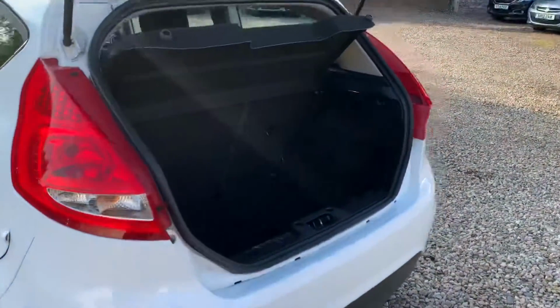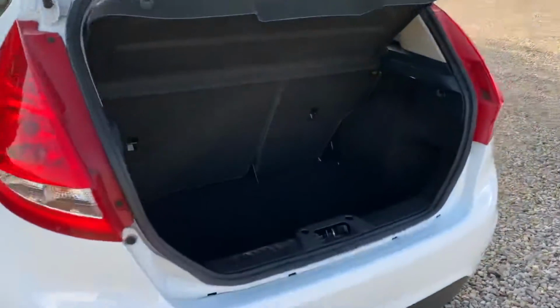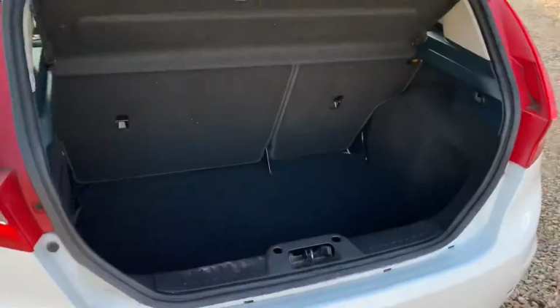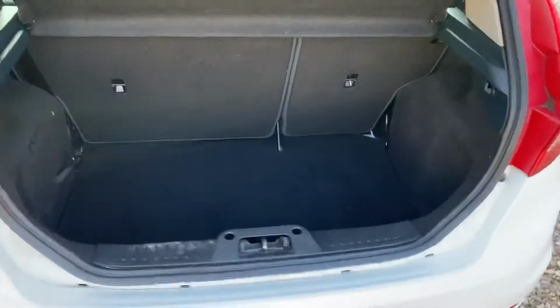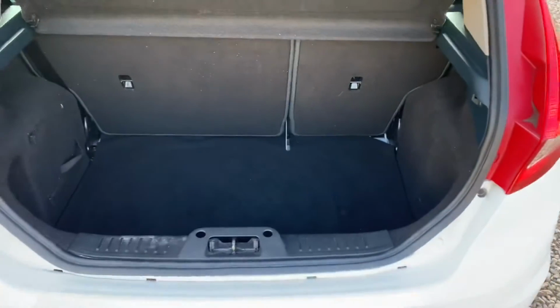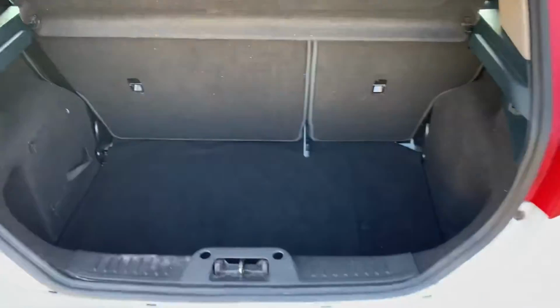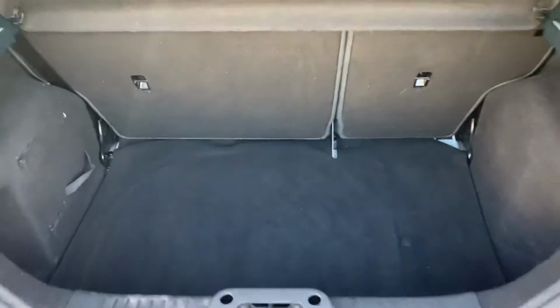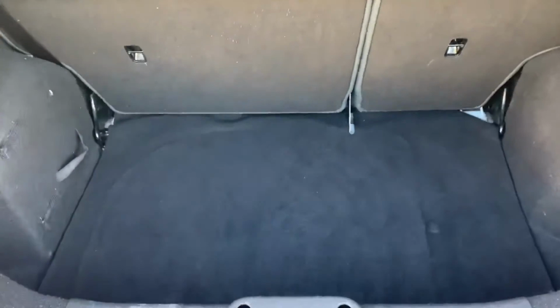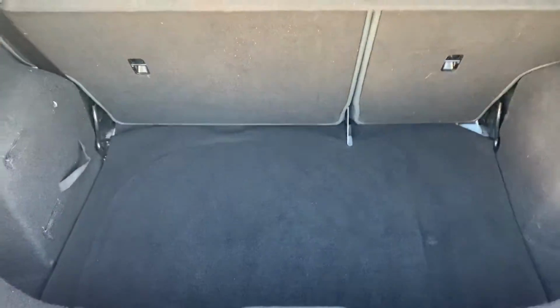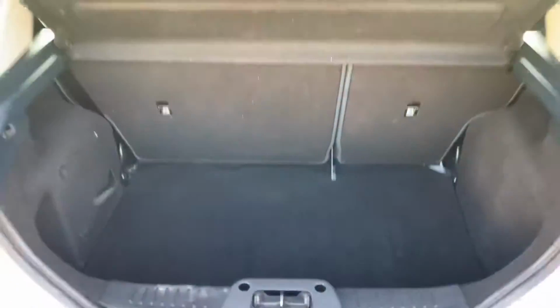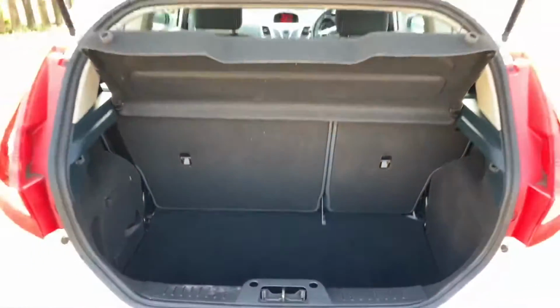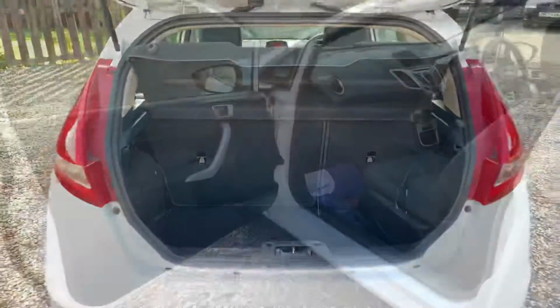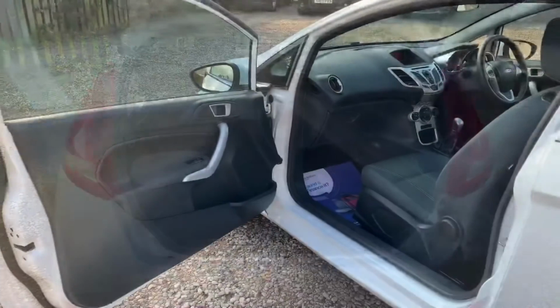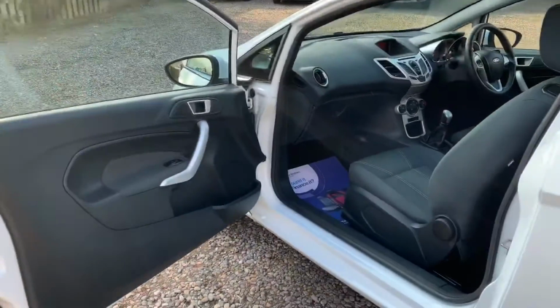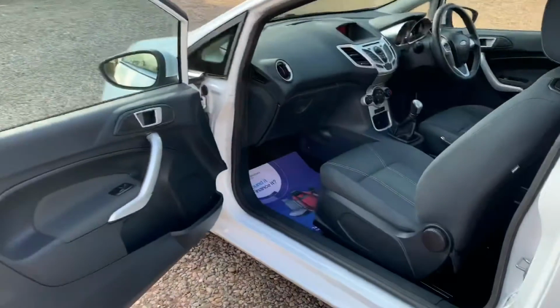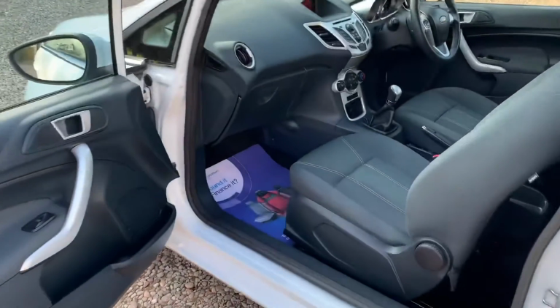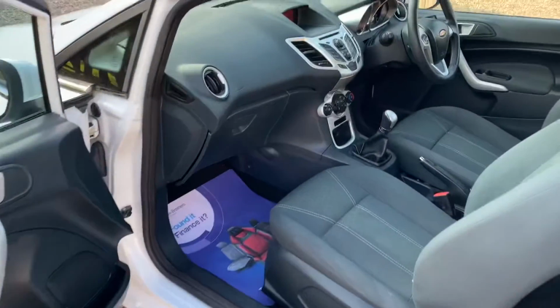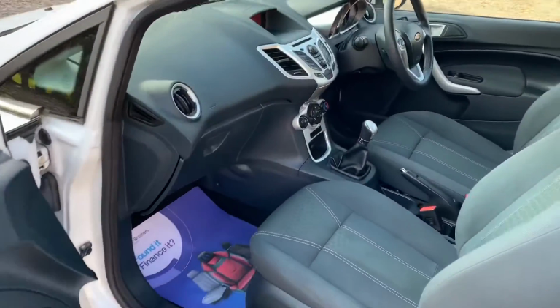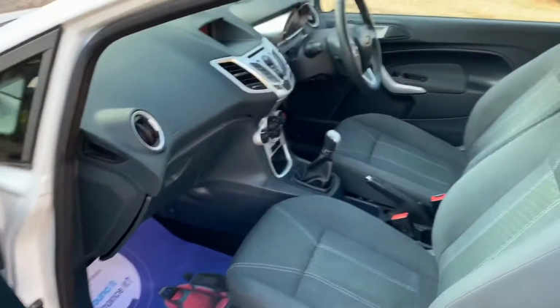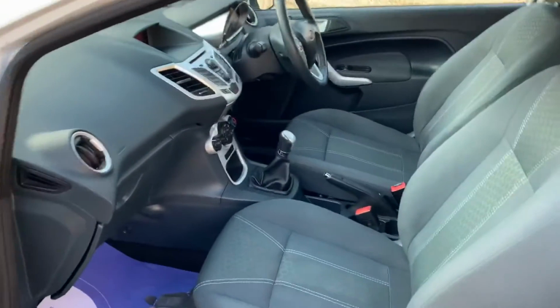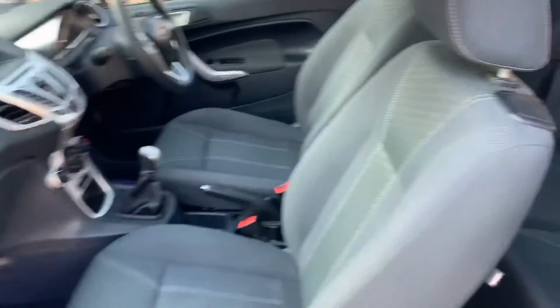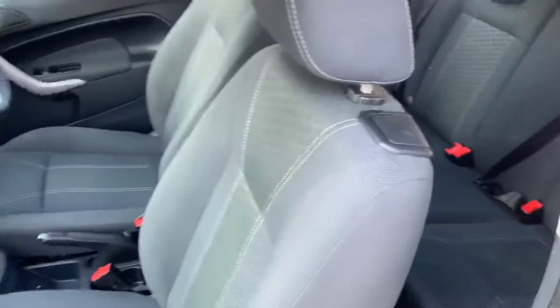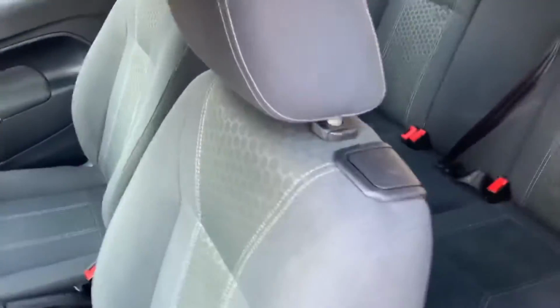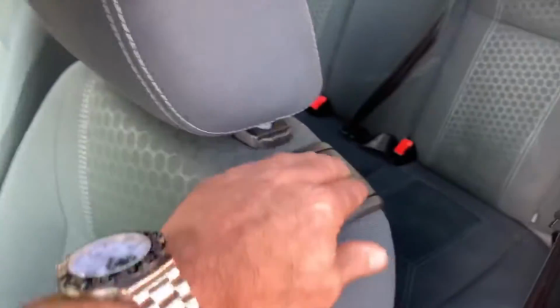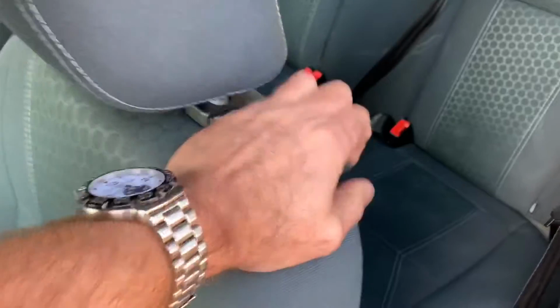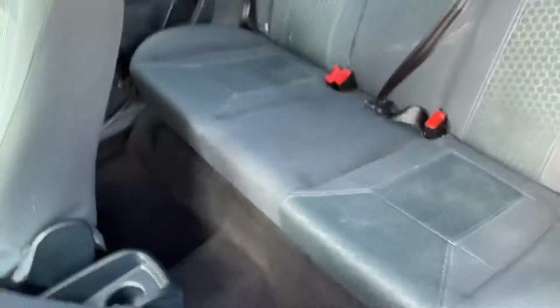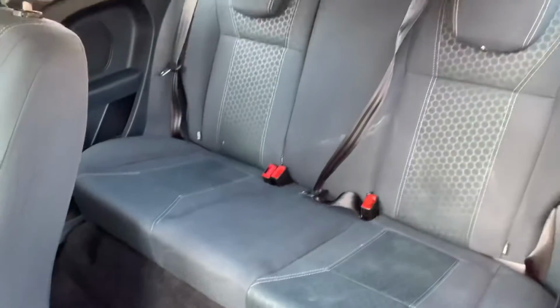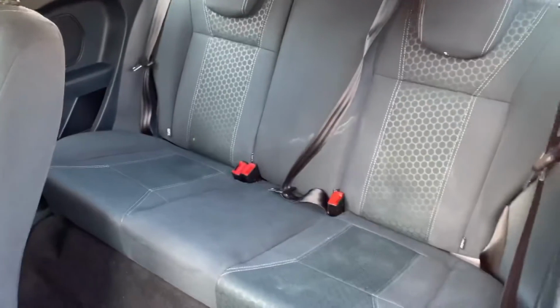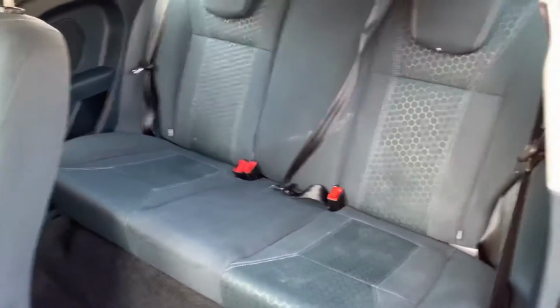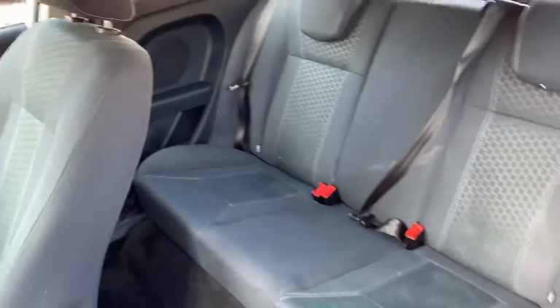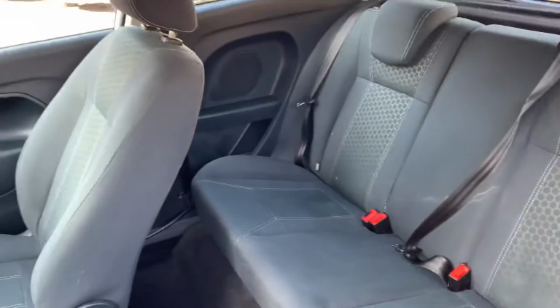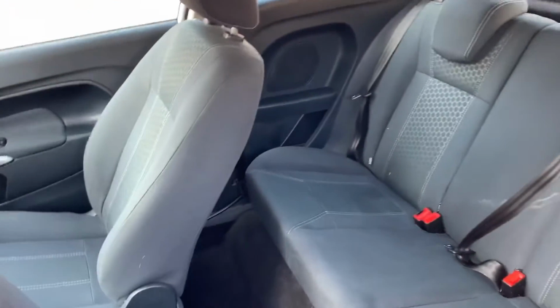Good sized boot, very deep, 60/40 split. The trim's in good order — it's very easy to get in the back seats just with the use of the one lever. Three shoulder belts also.